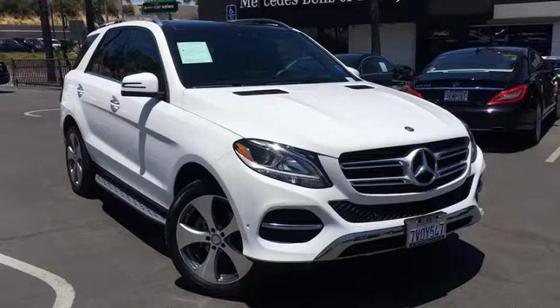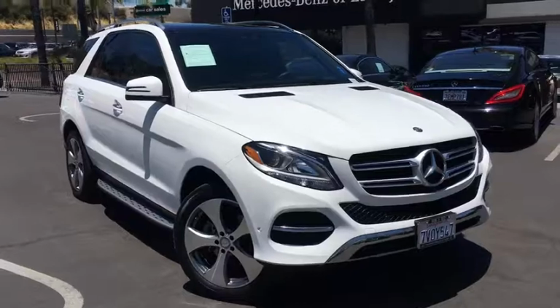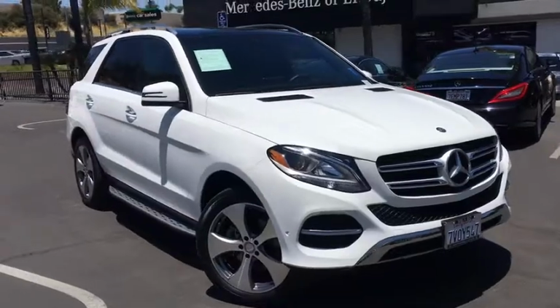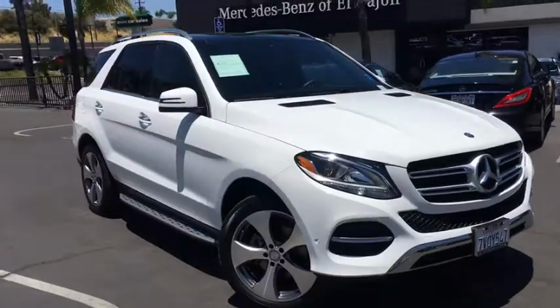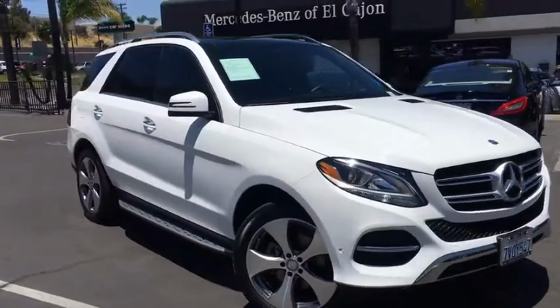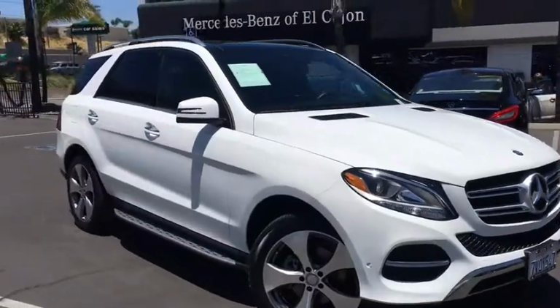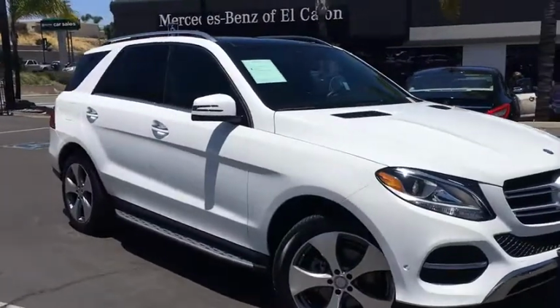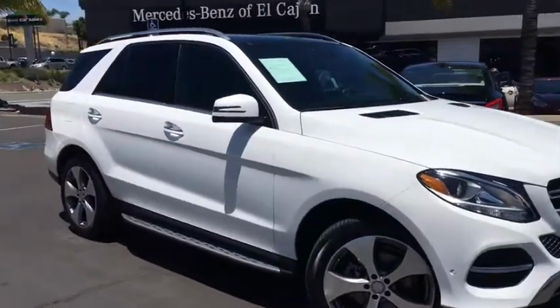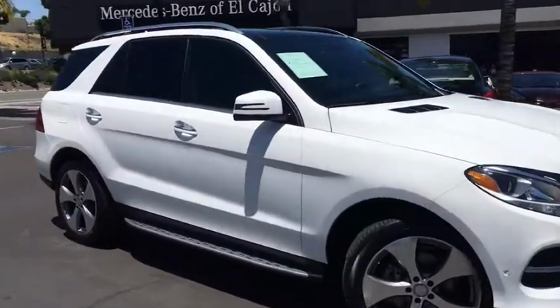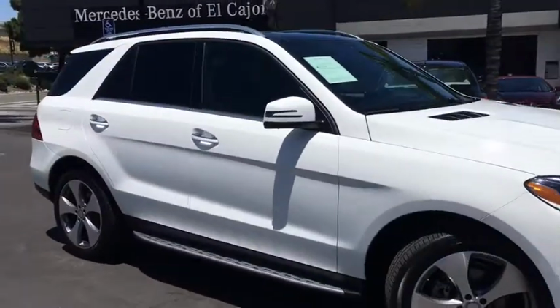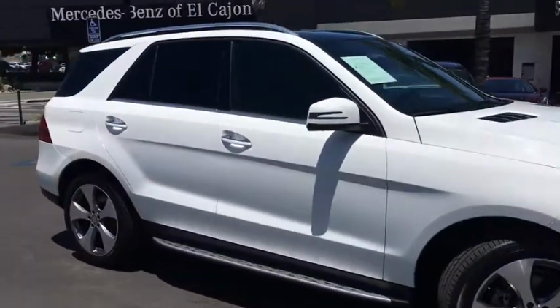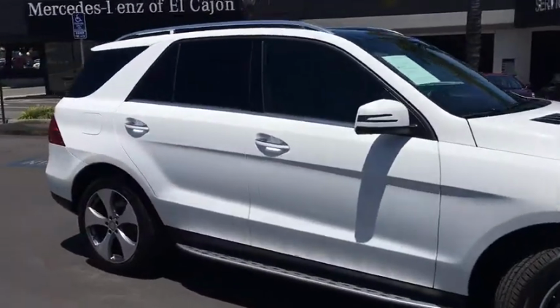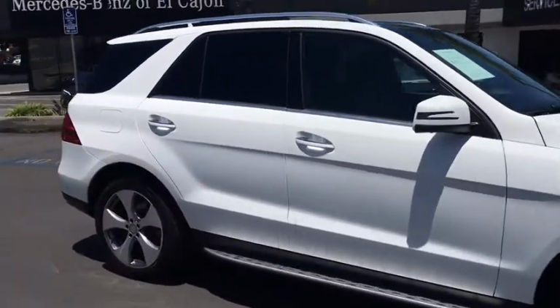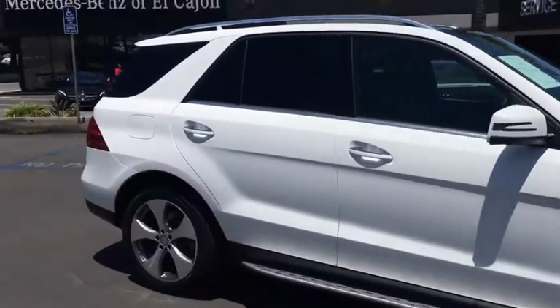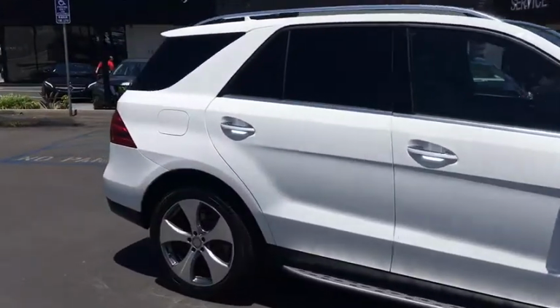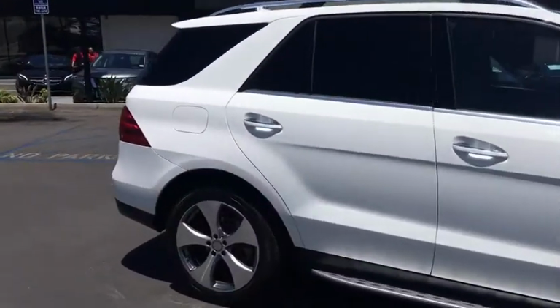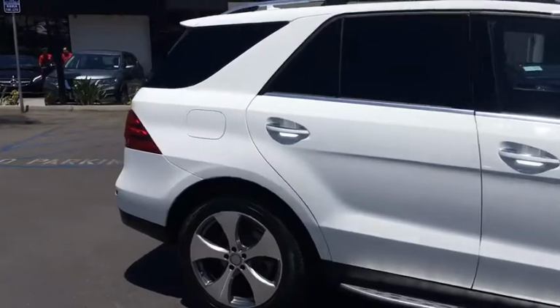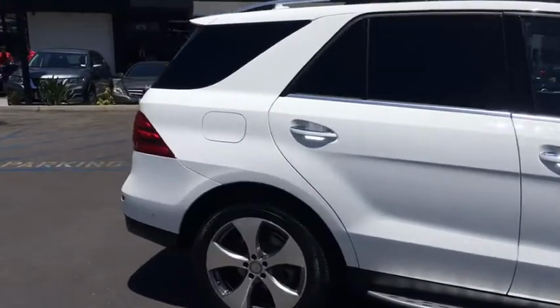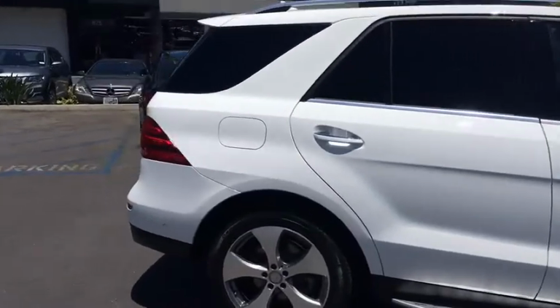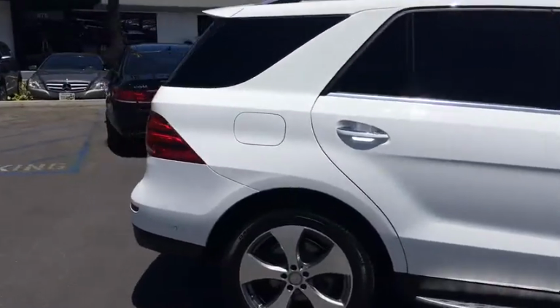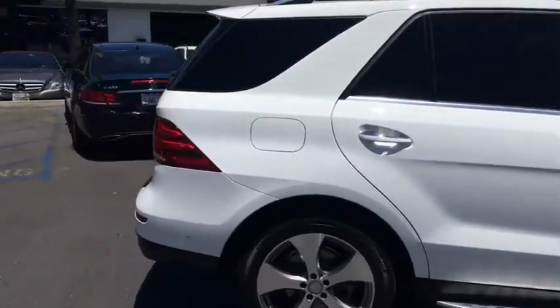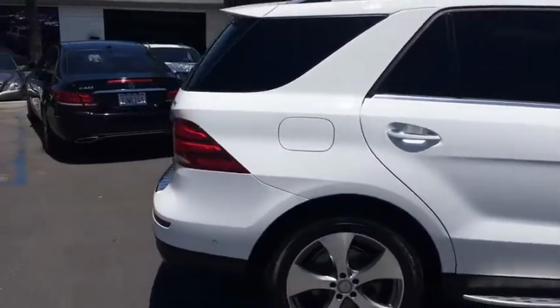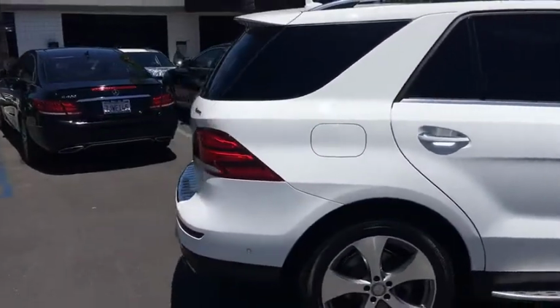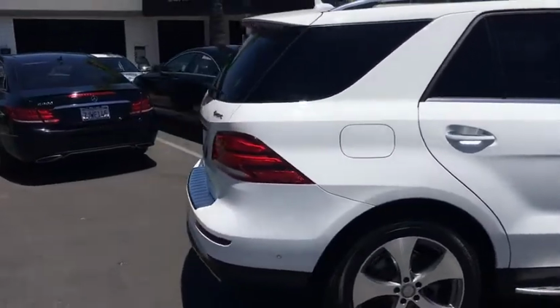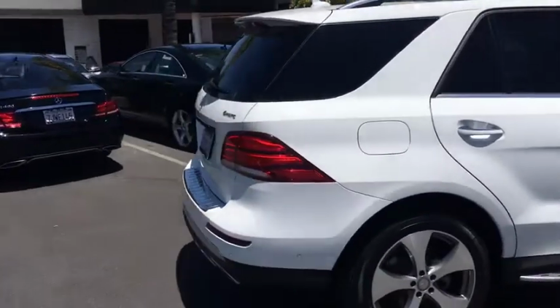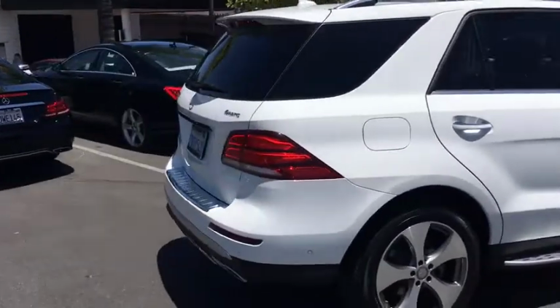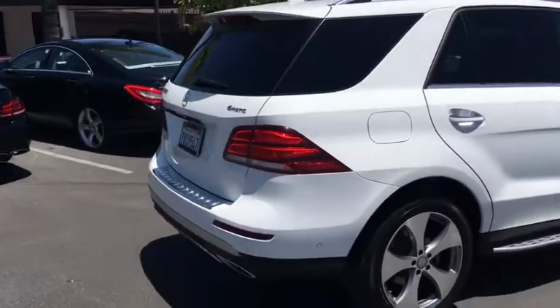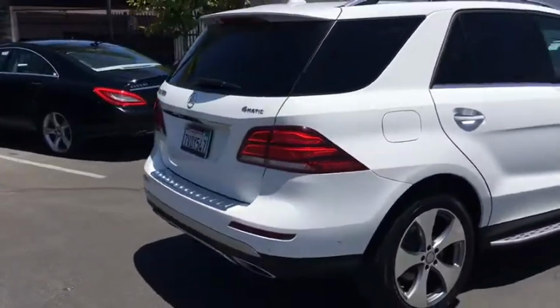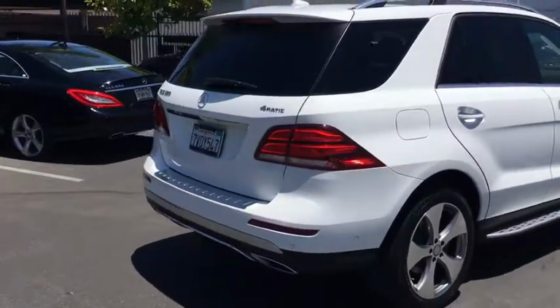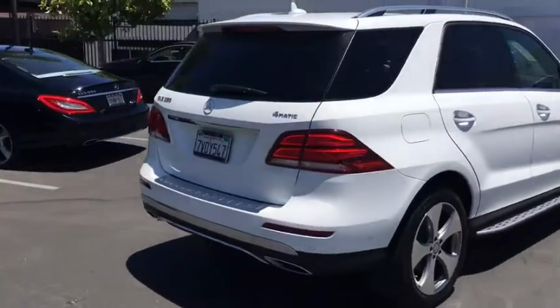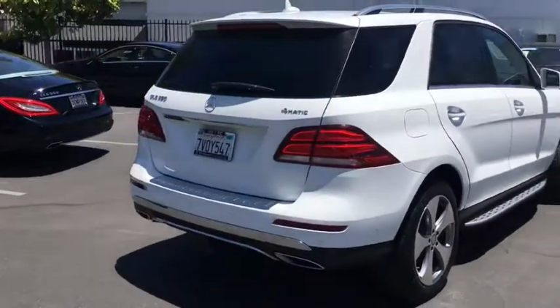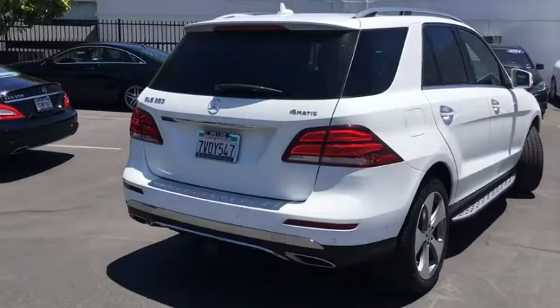The 2017 Mercedes GLE. The GLE comes with the full Mercedes luxury experience. It combines the sport sedan performance with SUV stability.